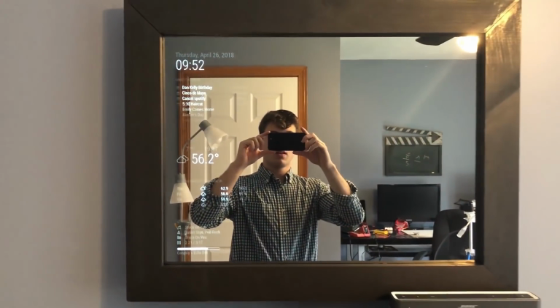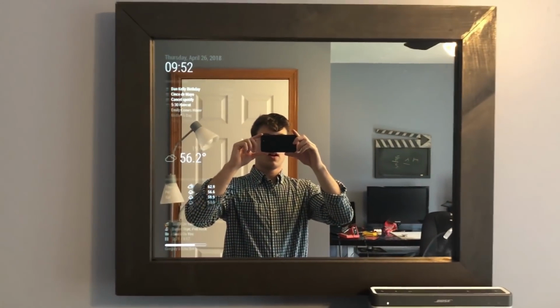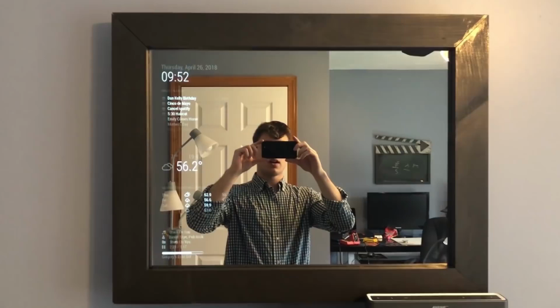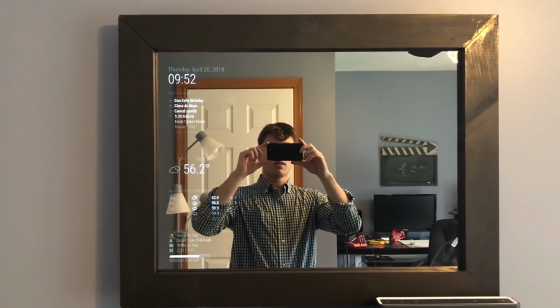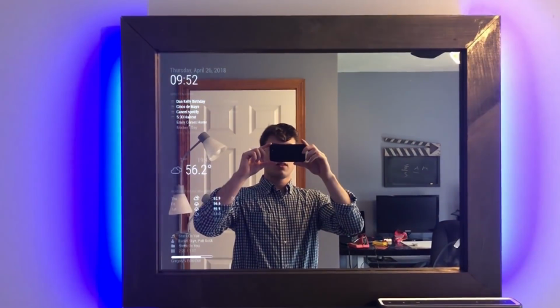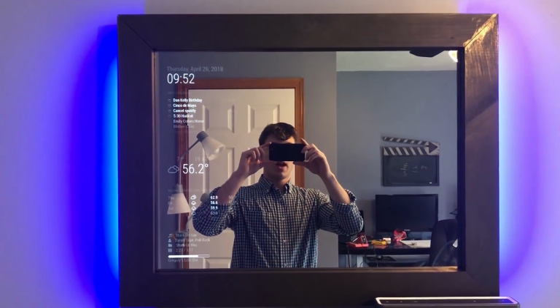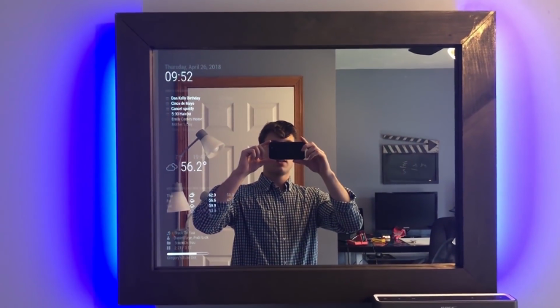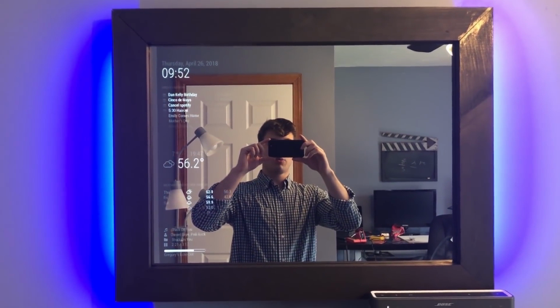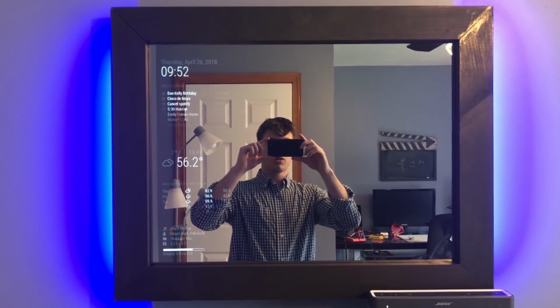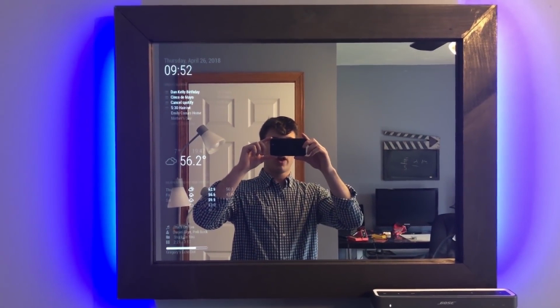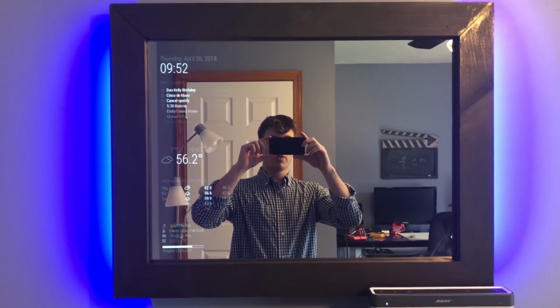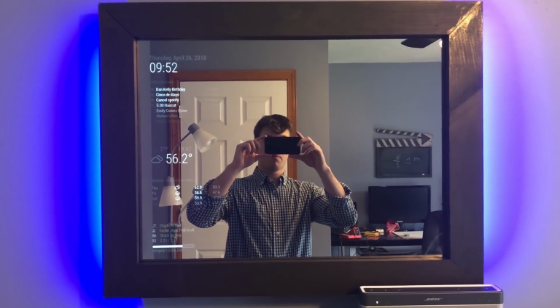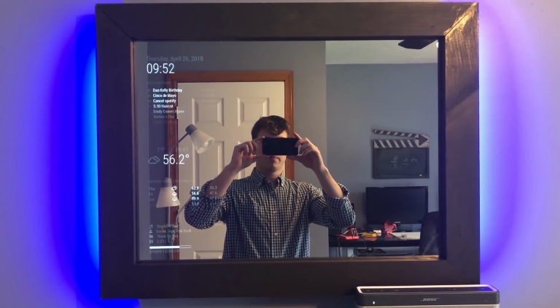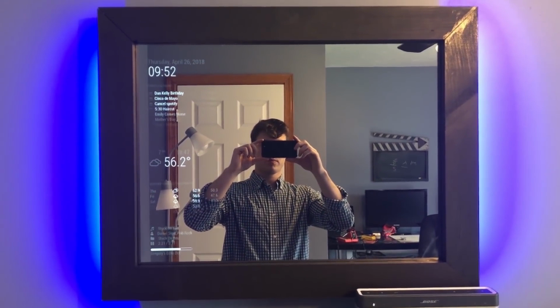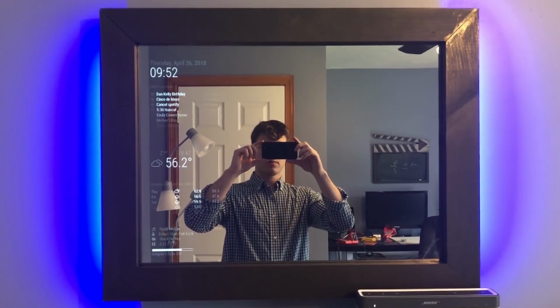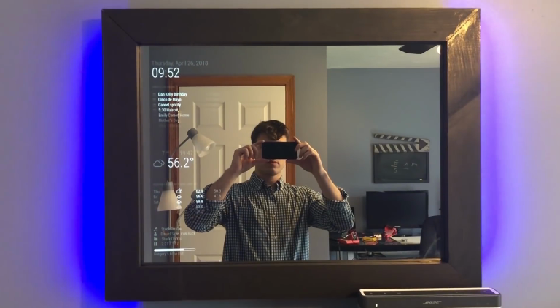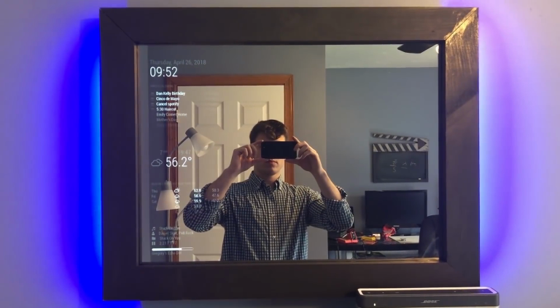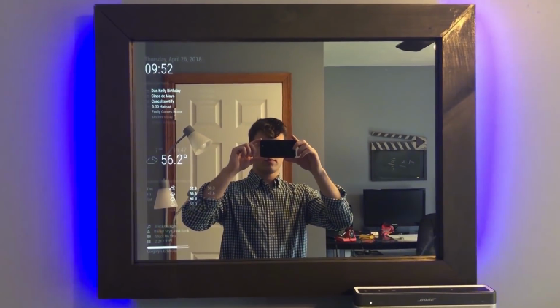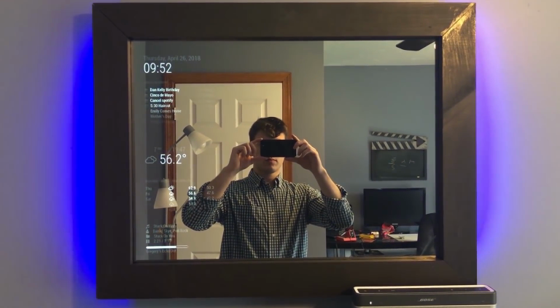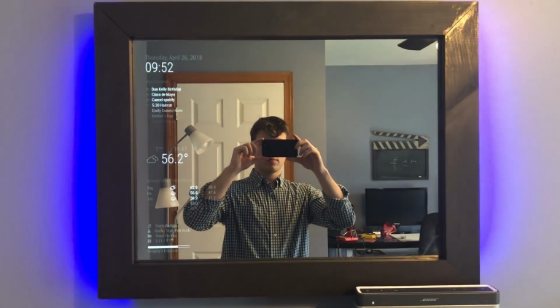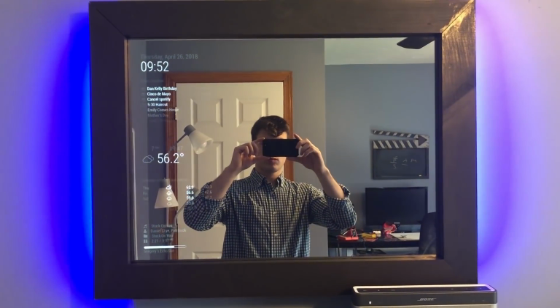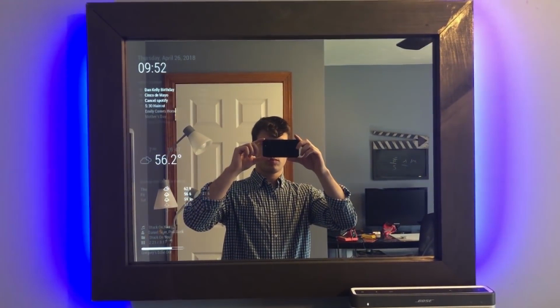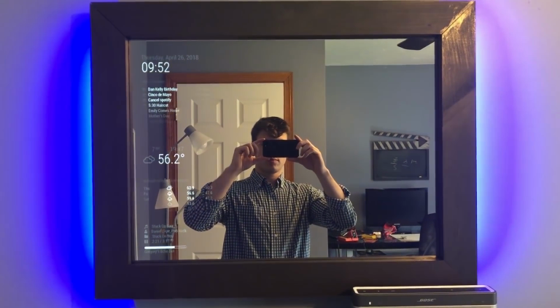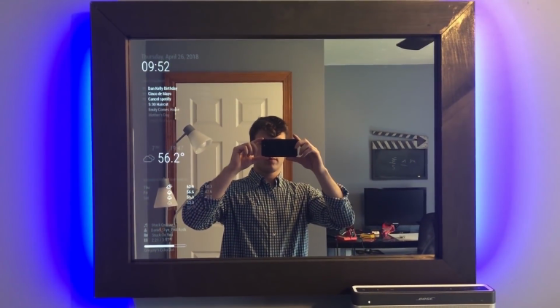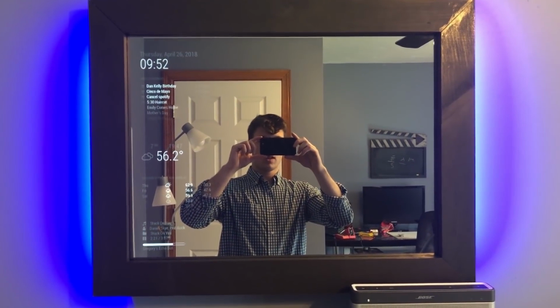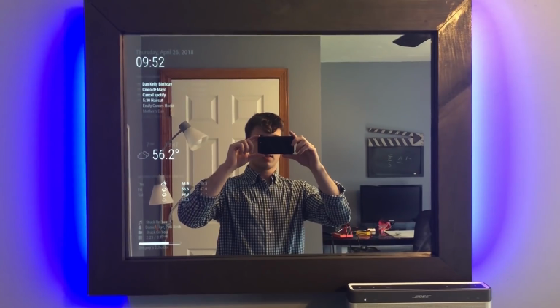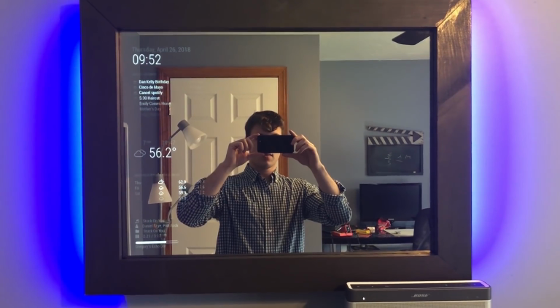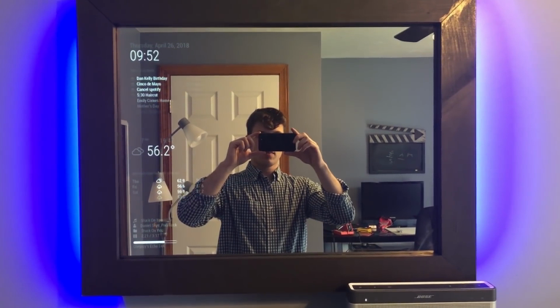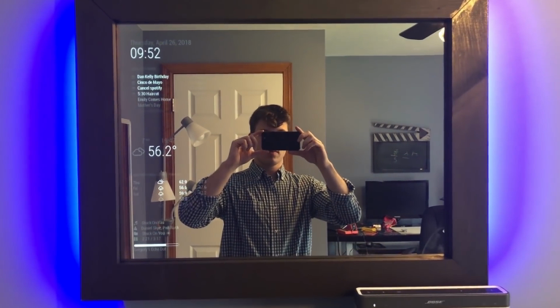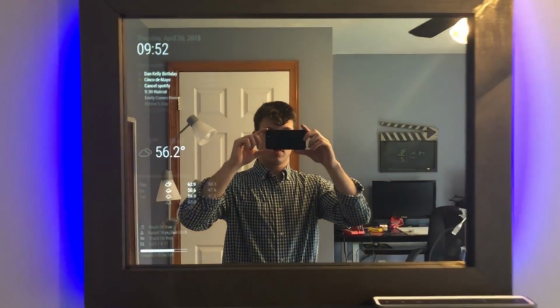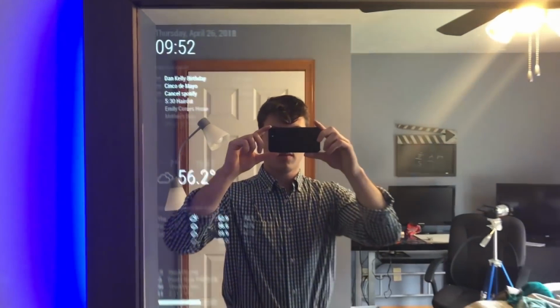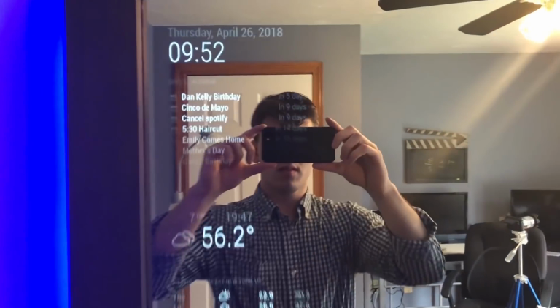Alexa, add dentist appointment tomorrow at 3 p.m. Alexa confirms: that's dentist on Friday, April 27th at 3 p.m., right? Yes. Okay, I've added that.